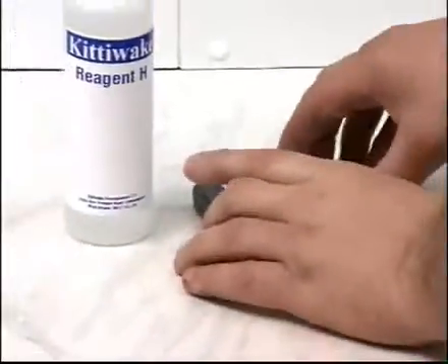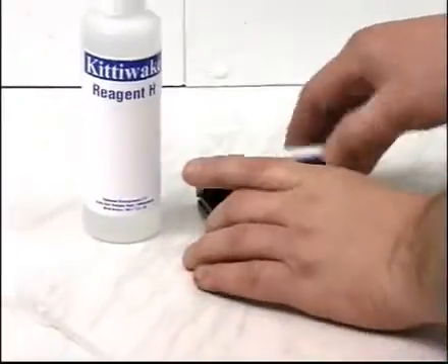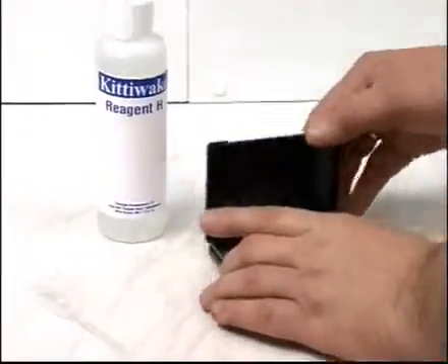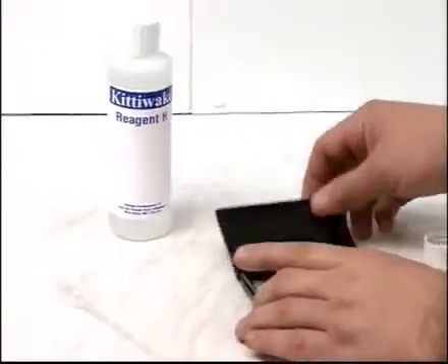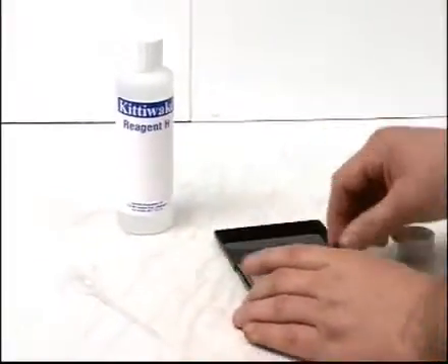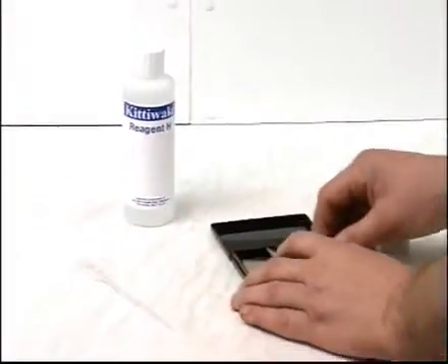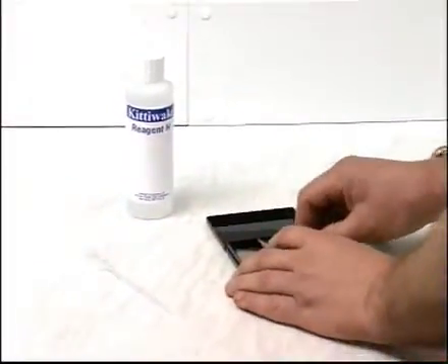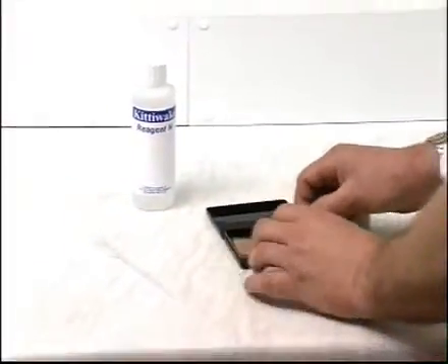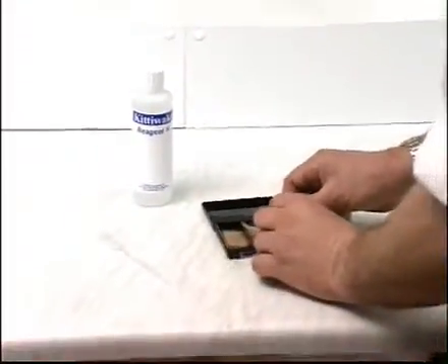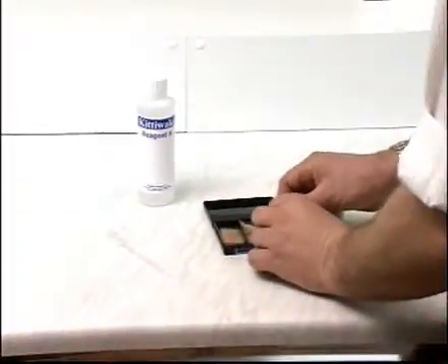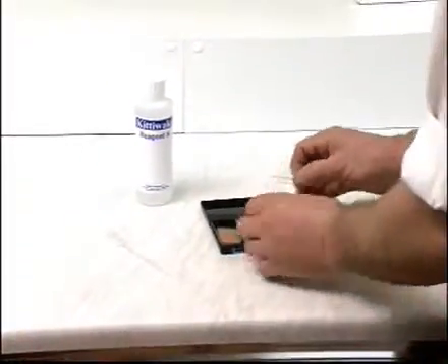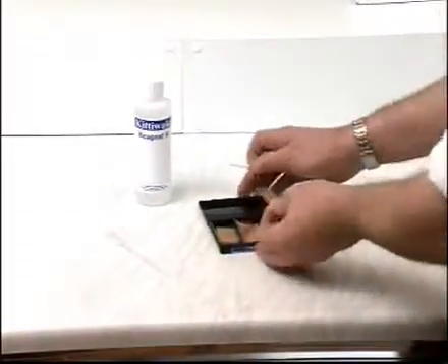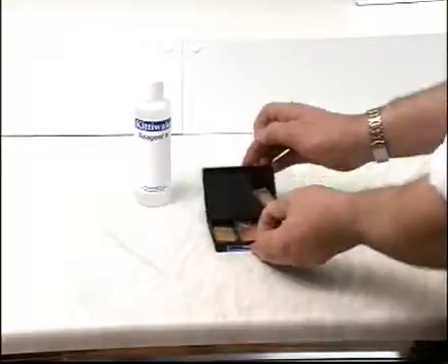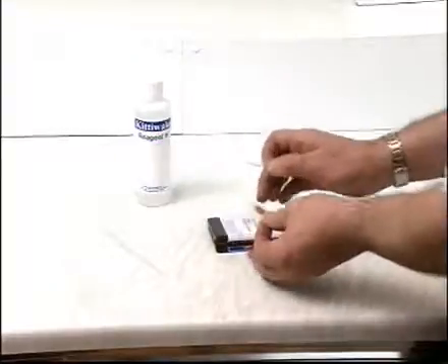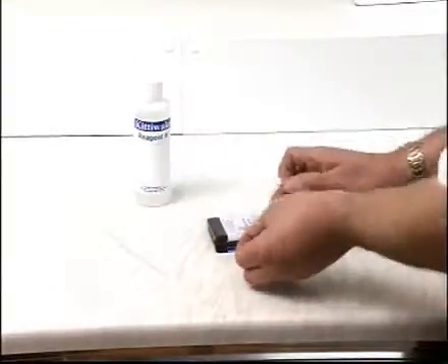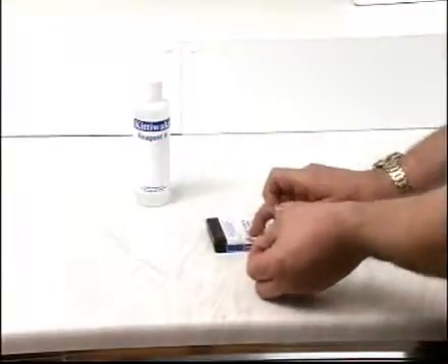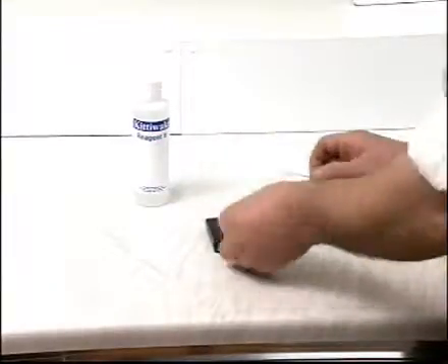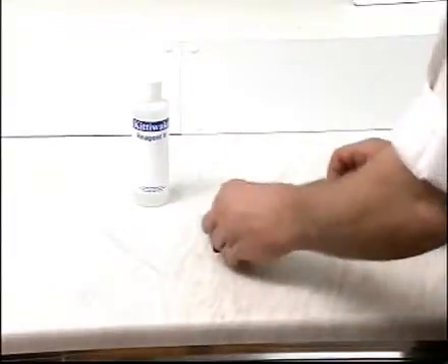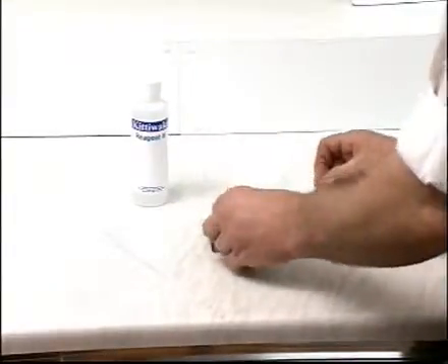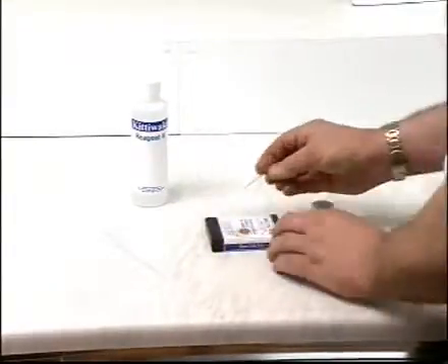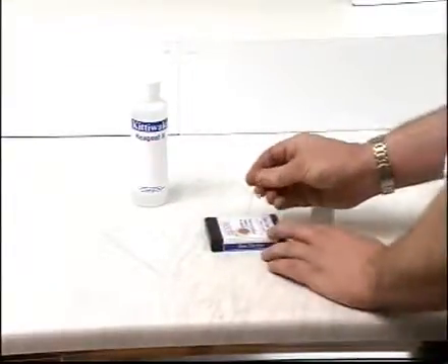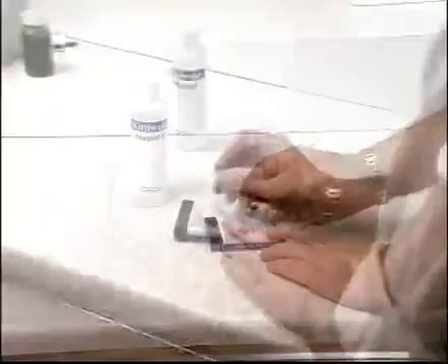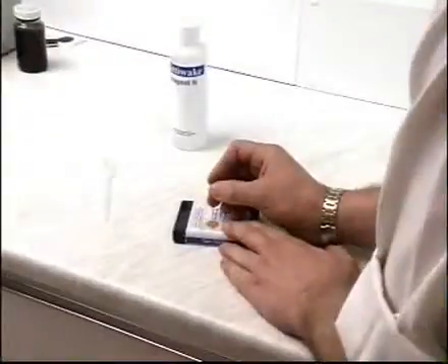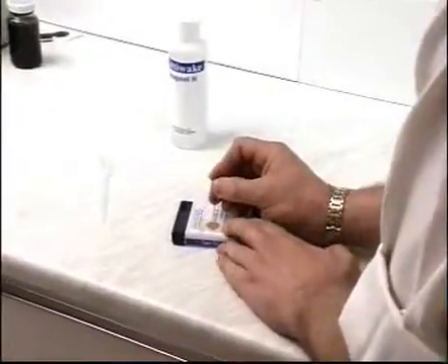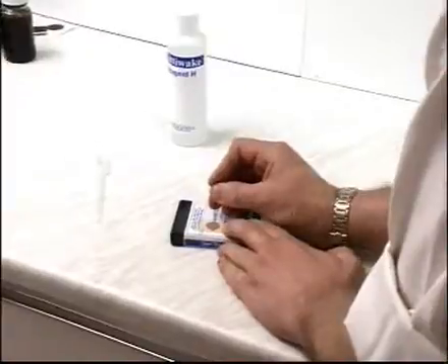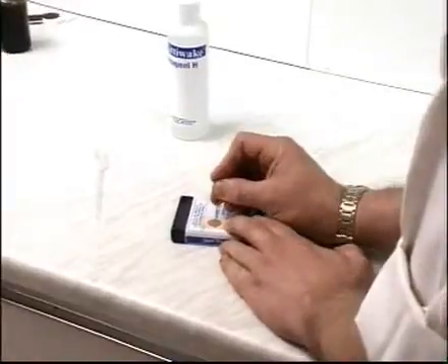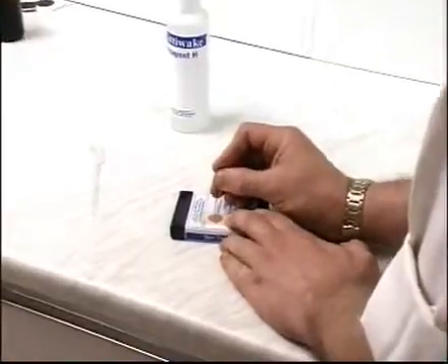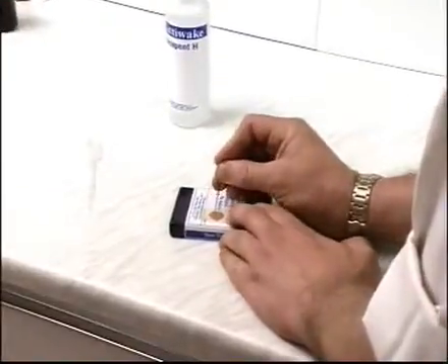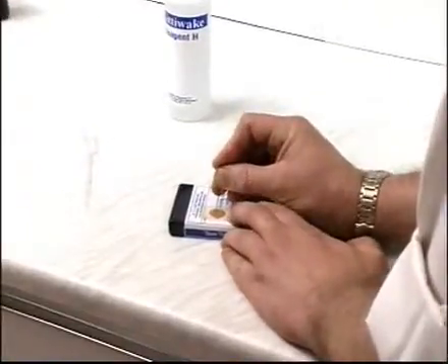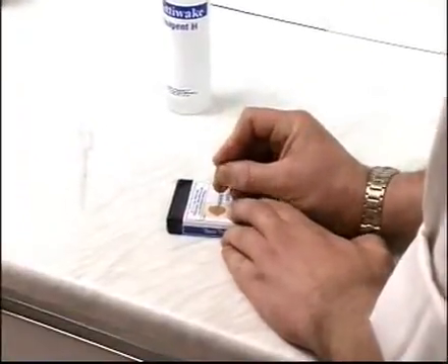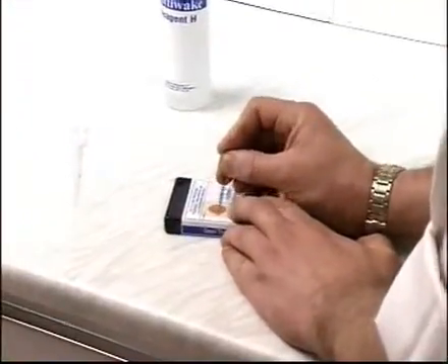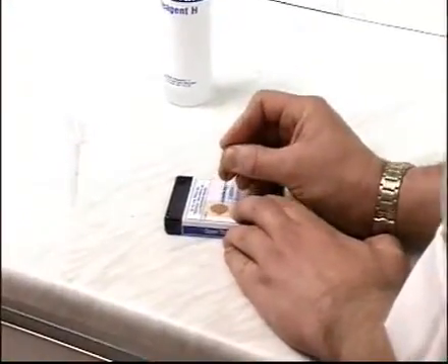Take a test pad from the box and replace the lid, being careful only to handle it by the edges. Using a pin, pierce it about ten or fifteen times in the center.